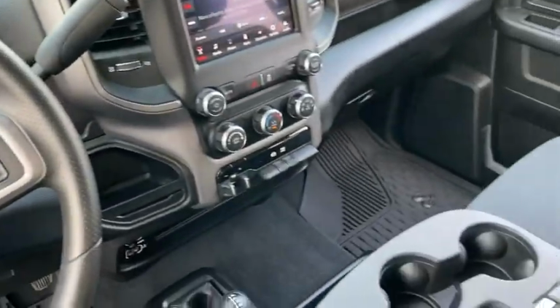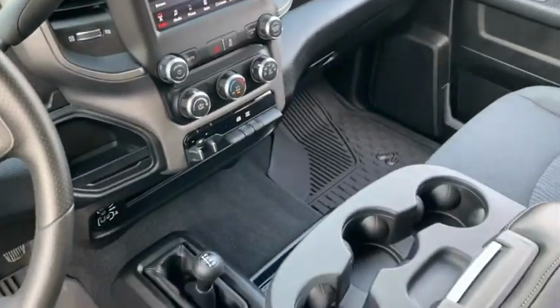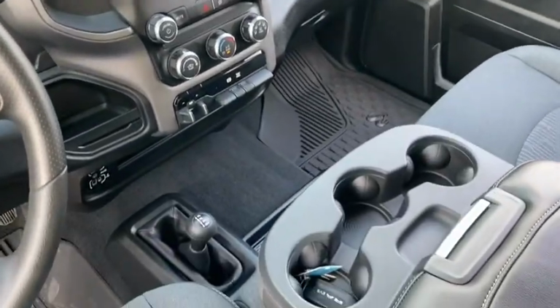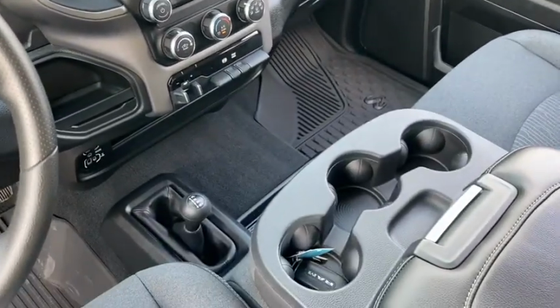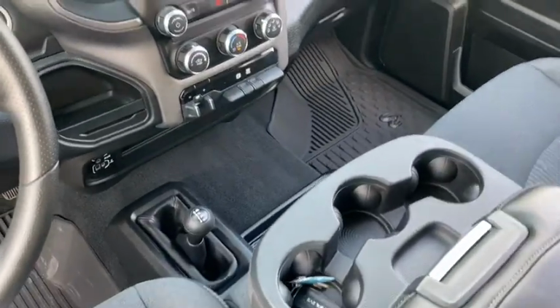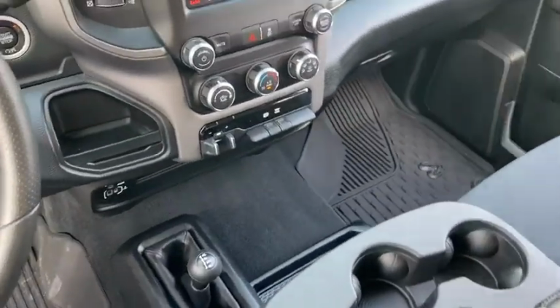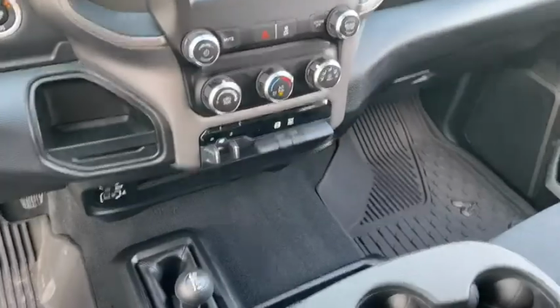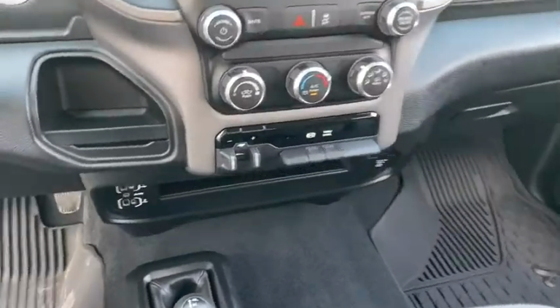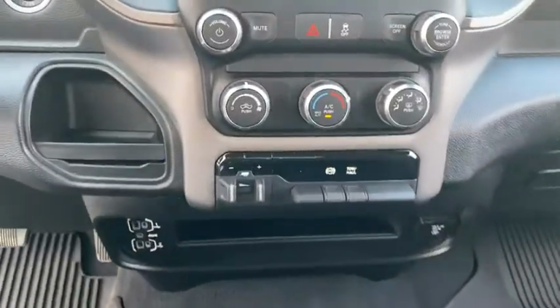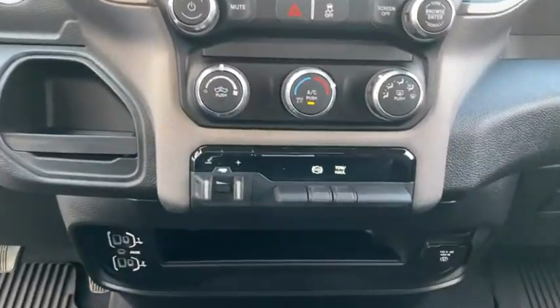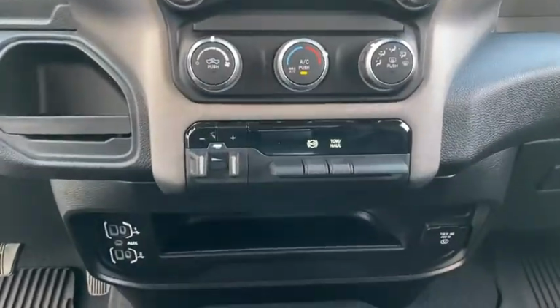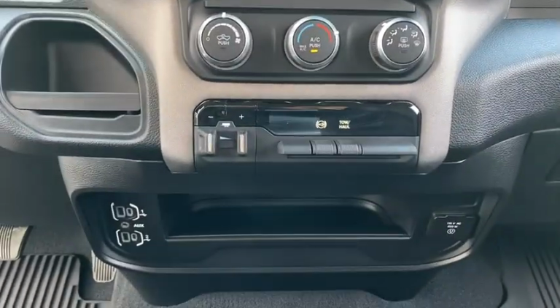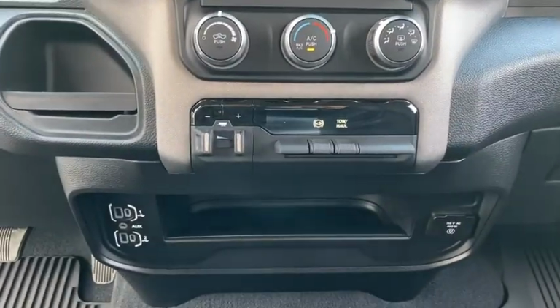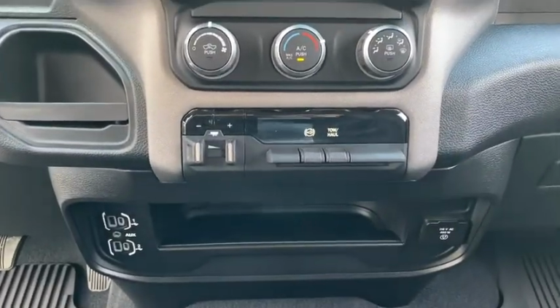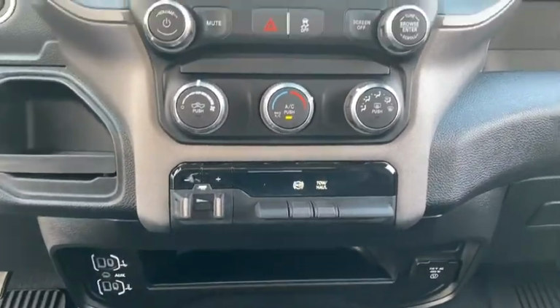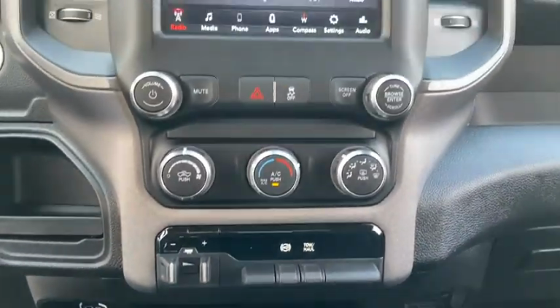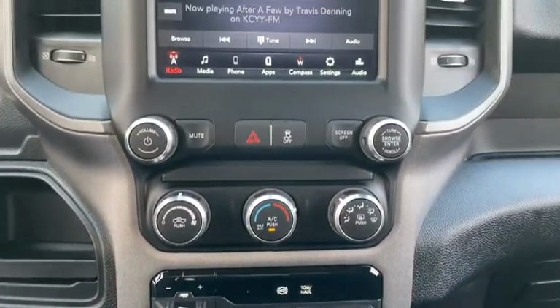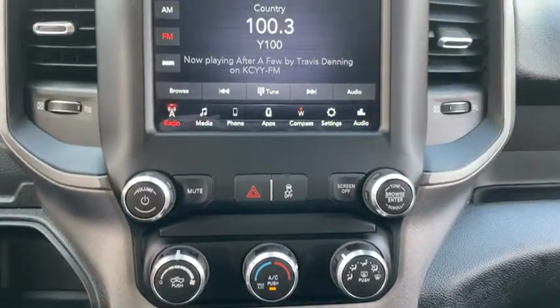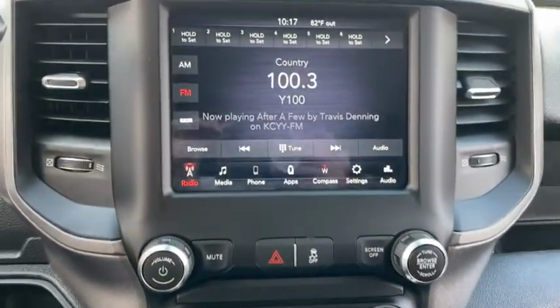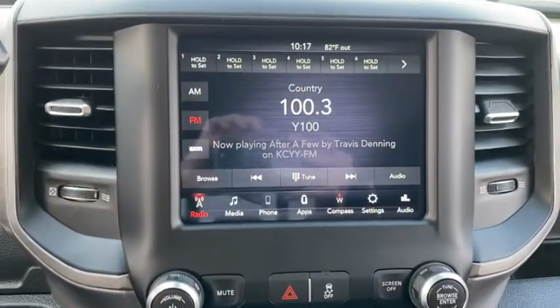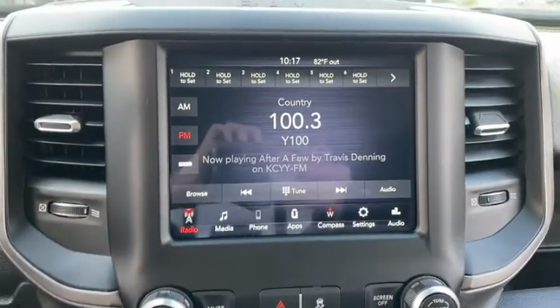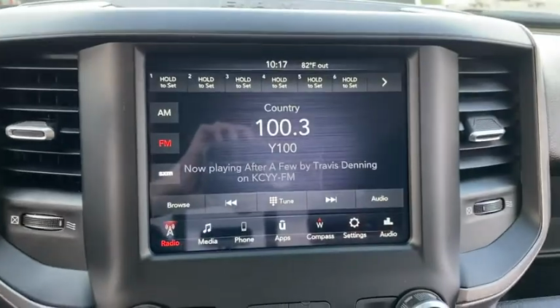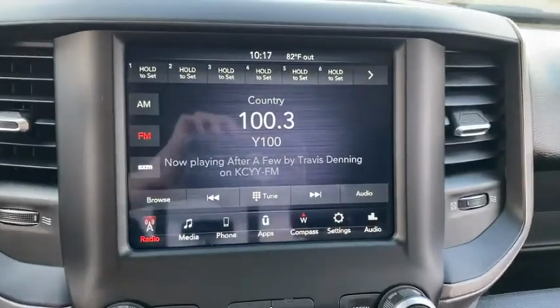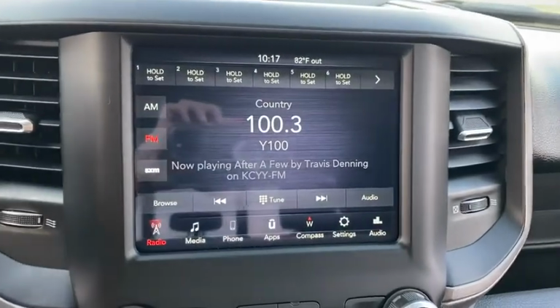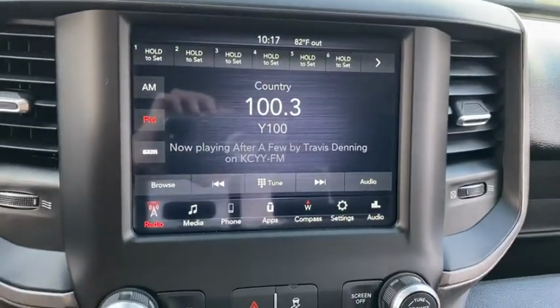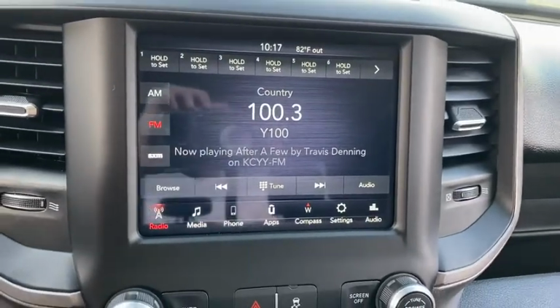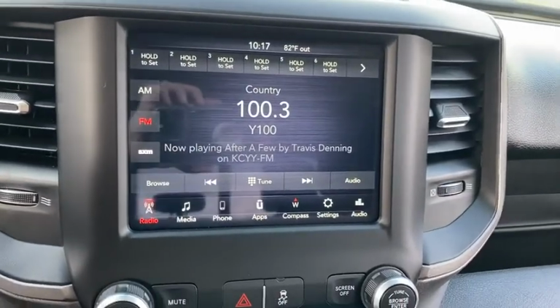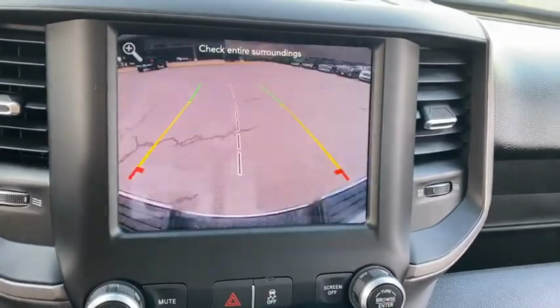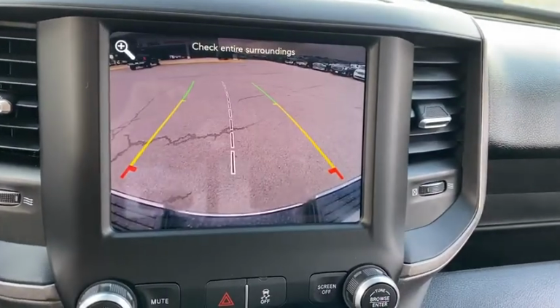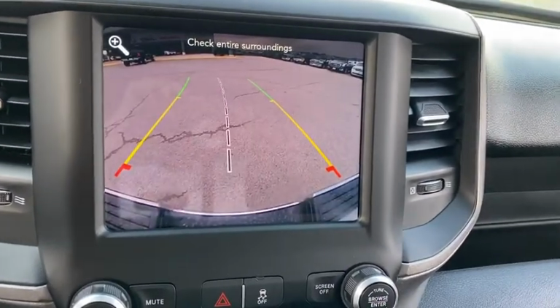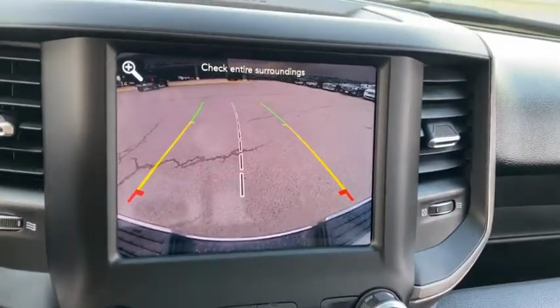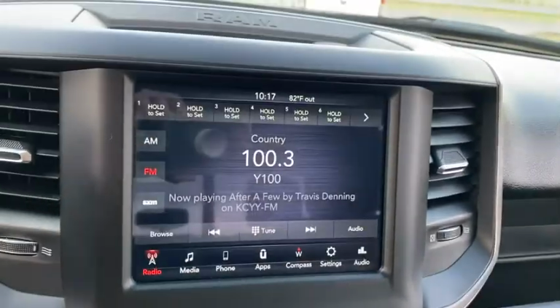Brake assist, front reading lamps, tilt steering wheel, rear view camera, passenger vanity mirror, dual rear wheels, speed control, four-piece floor mat set, low tire pressure warning.